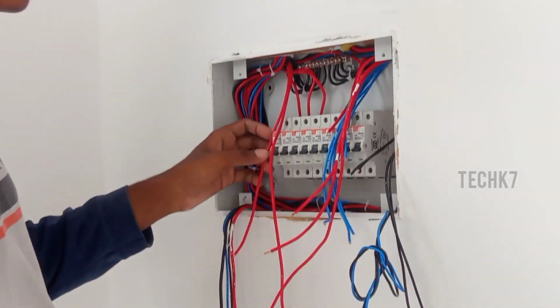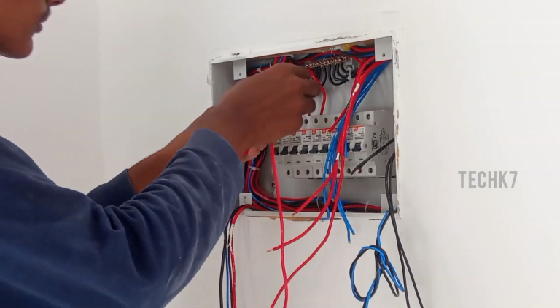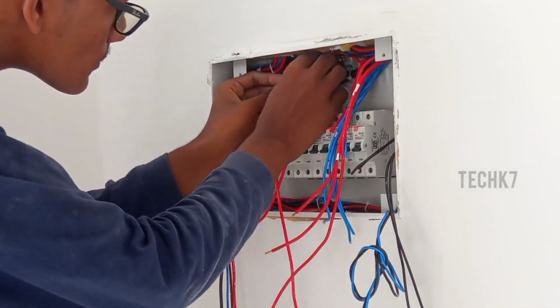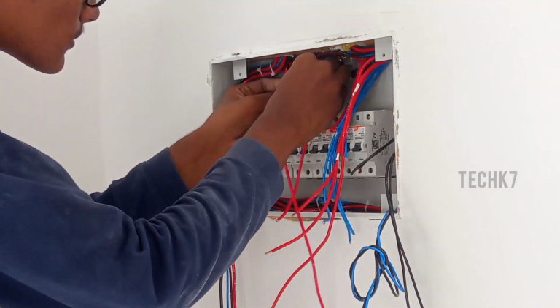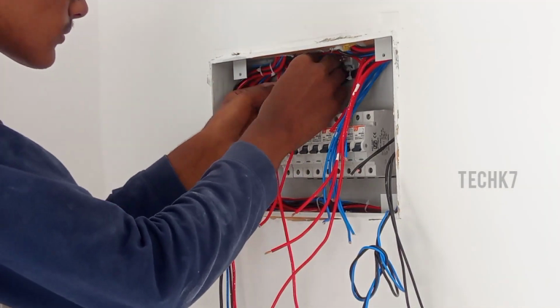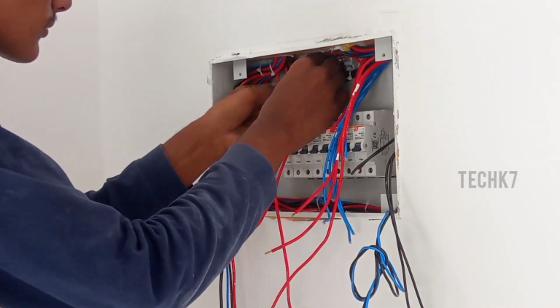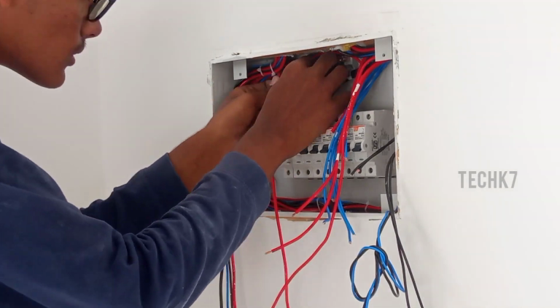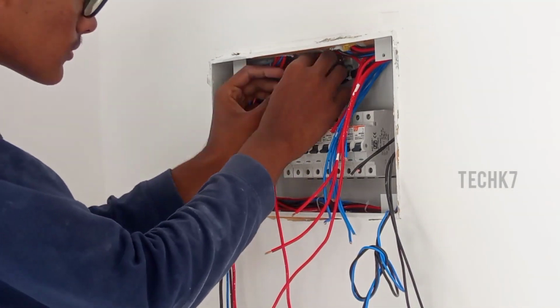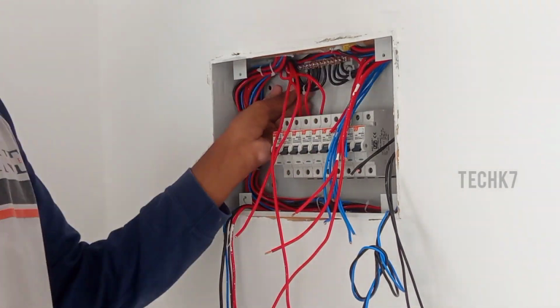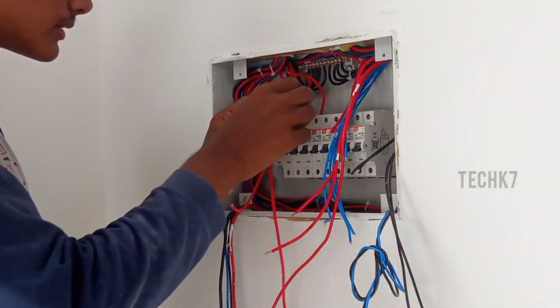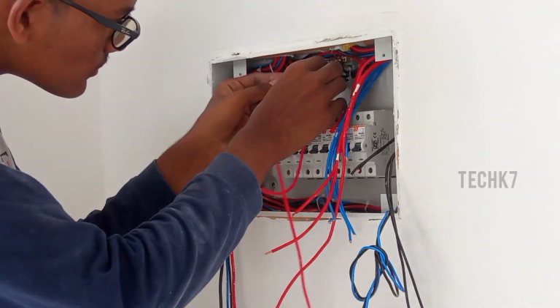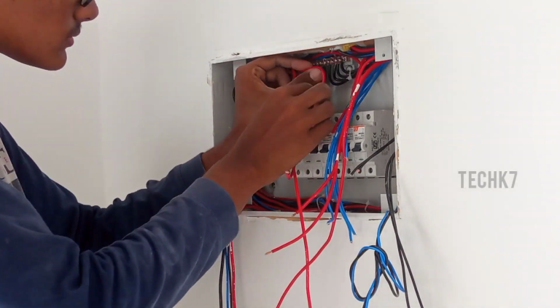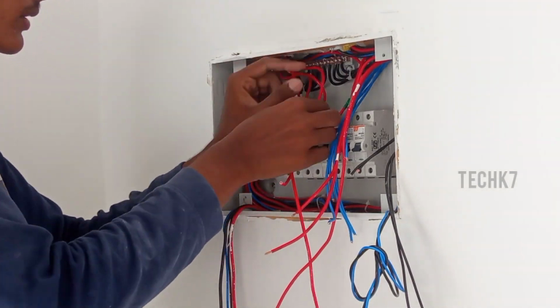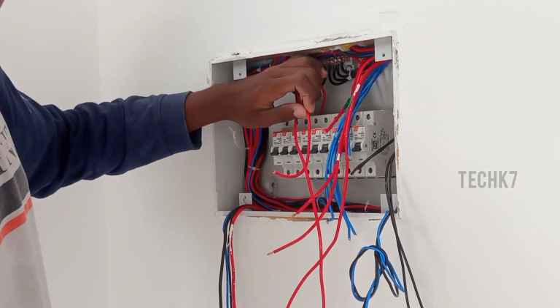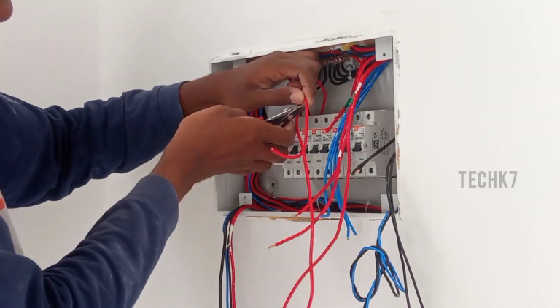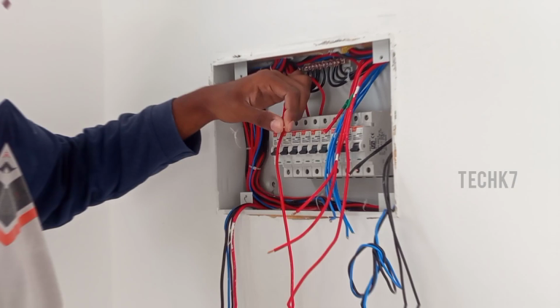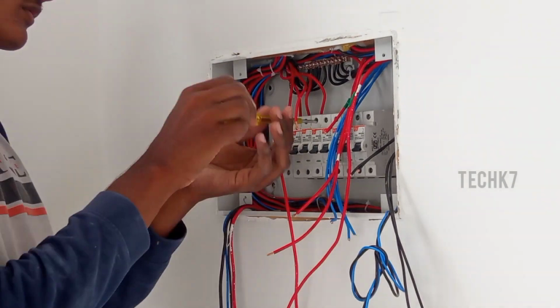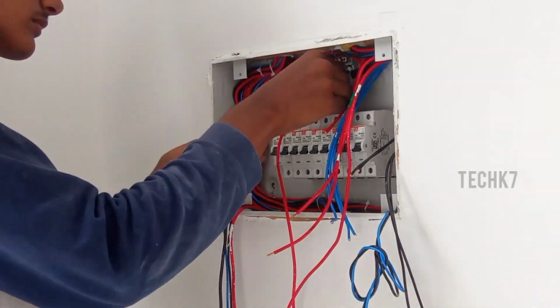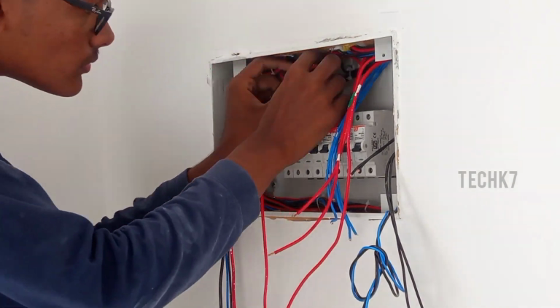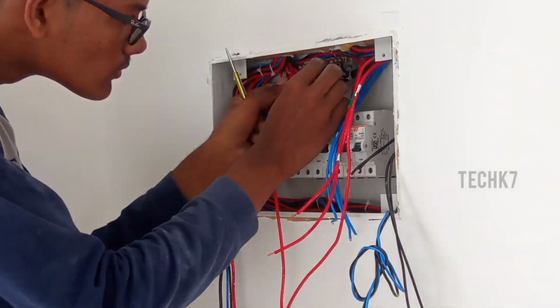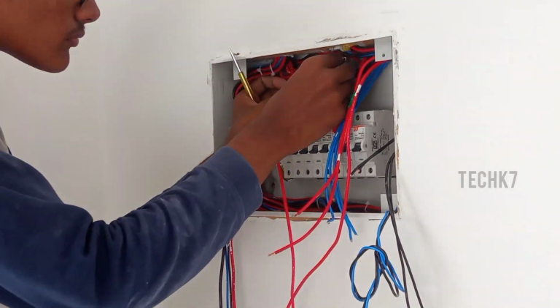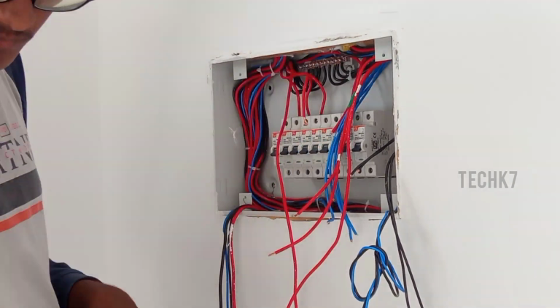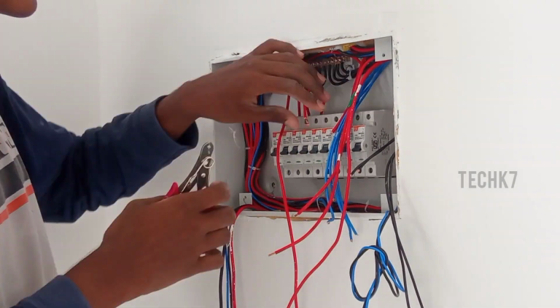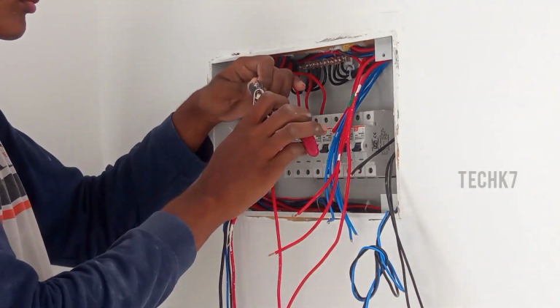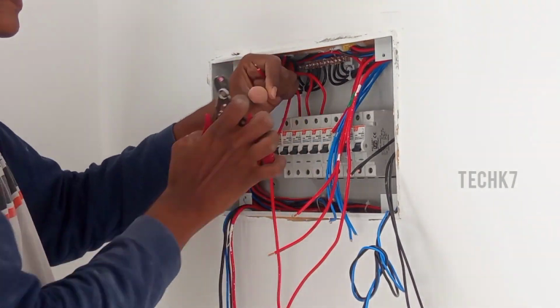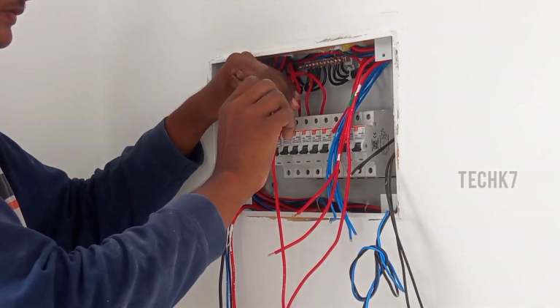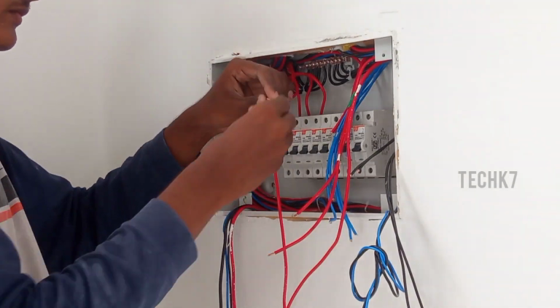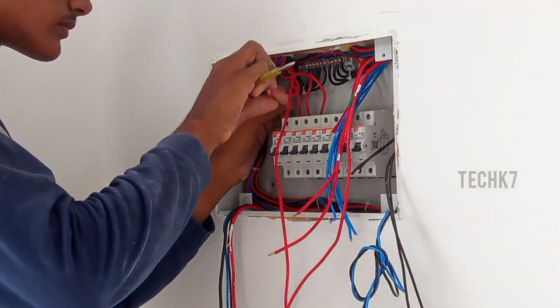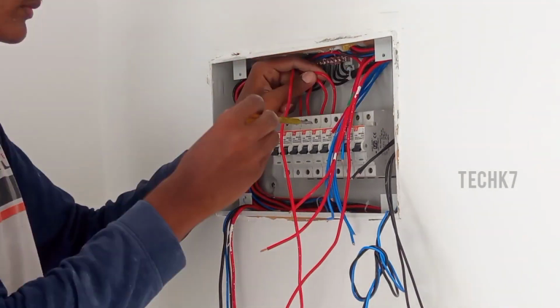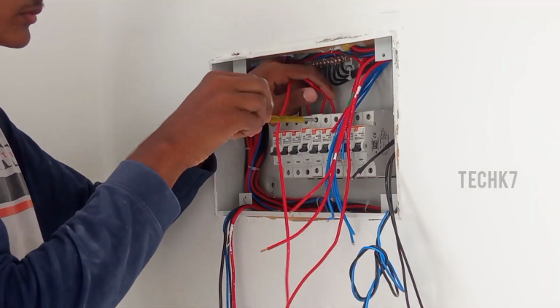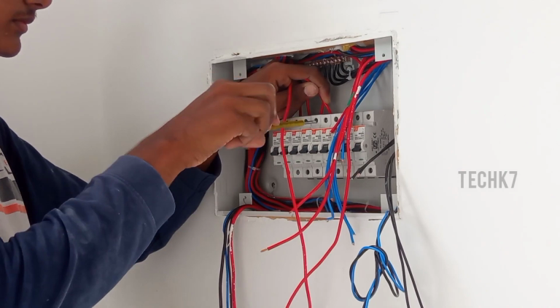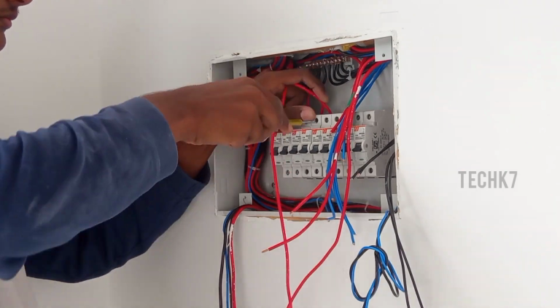You can use UPS. If you have insulation, put the wire on the right side. If the connection is loose, you may get a spark or low UPS output.